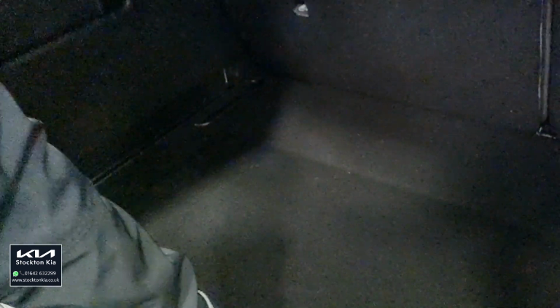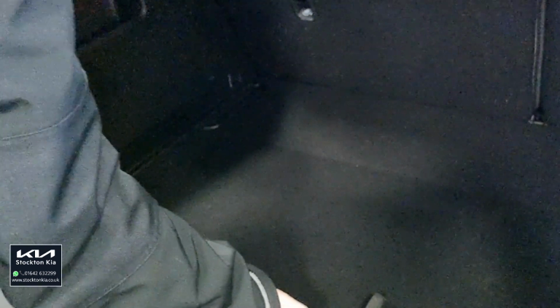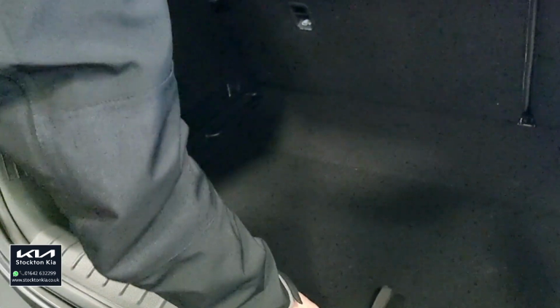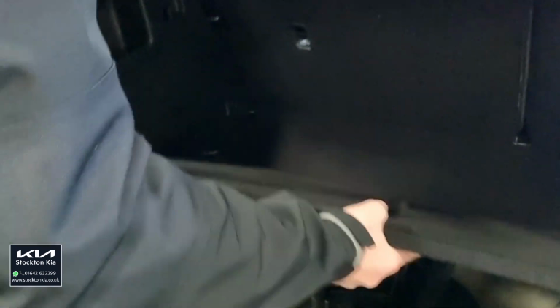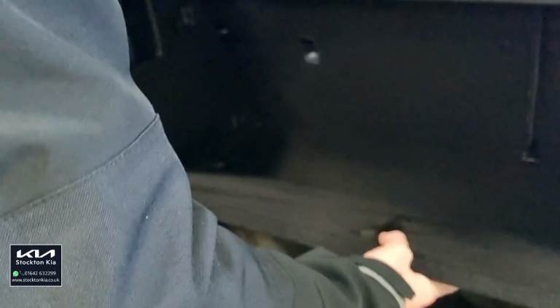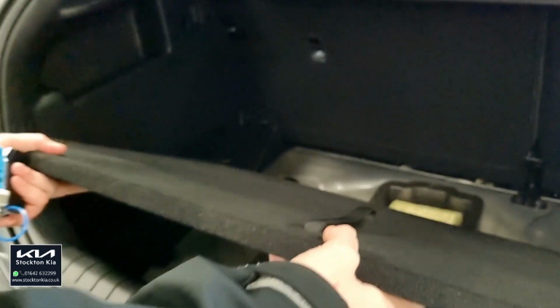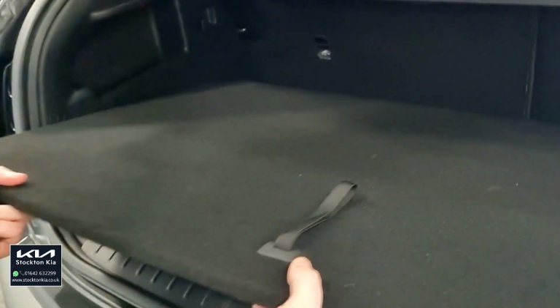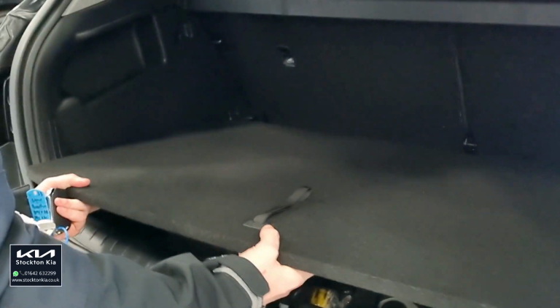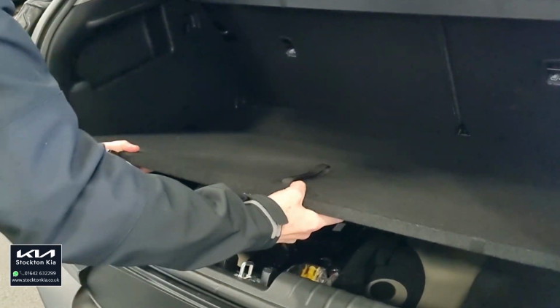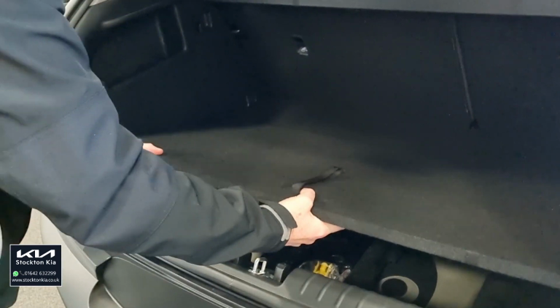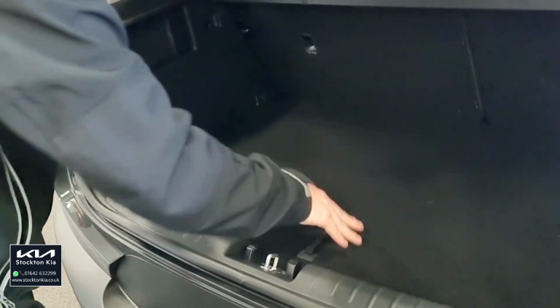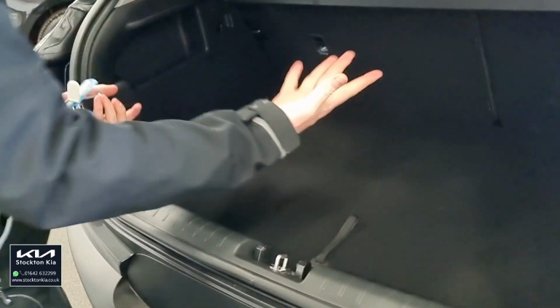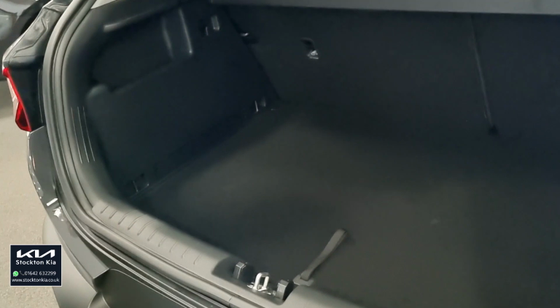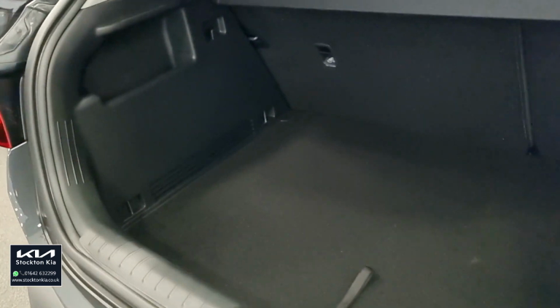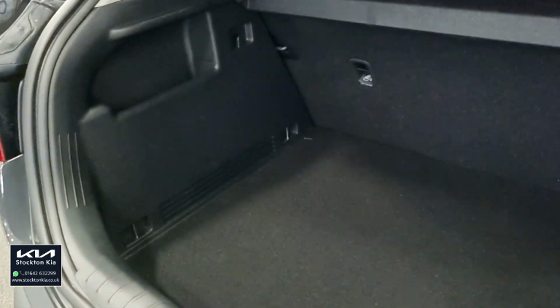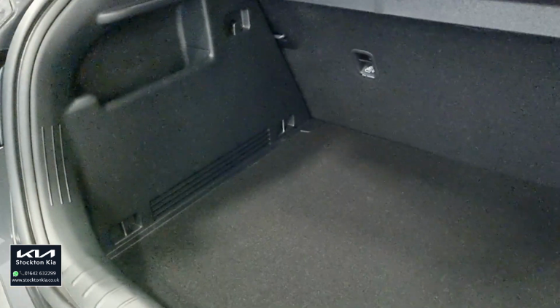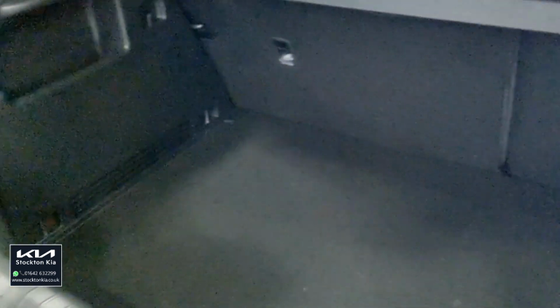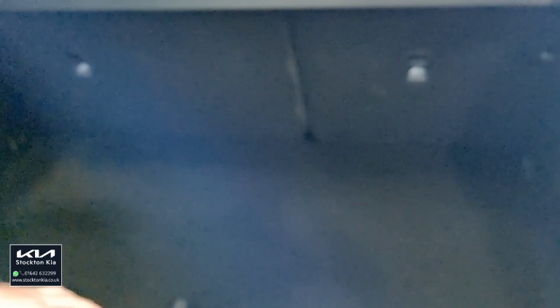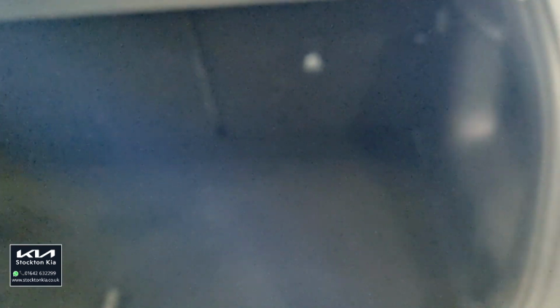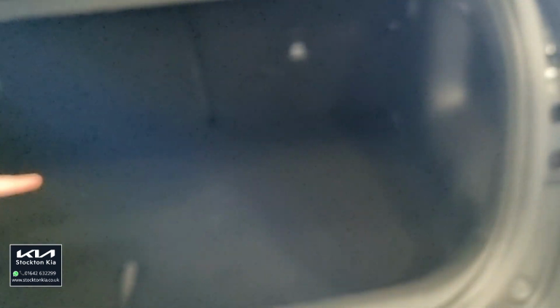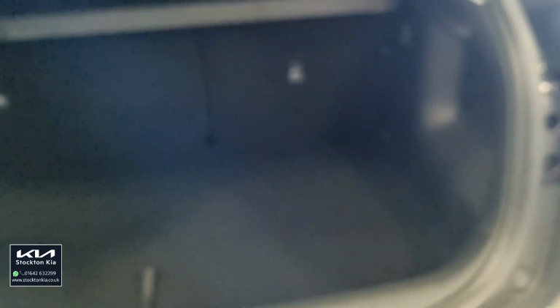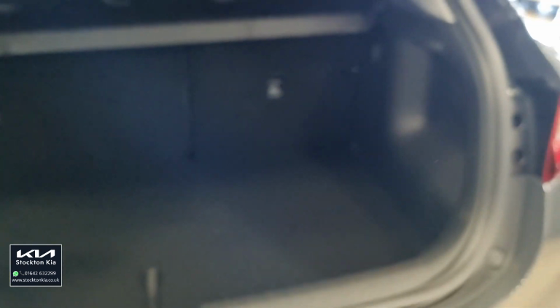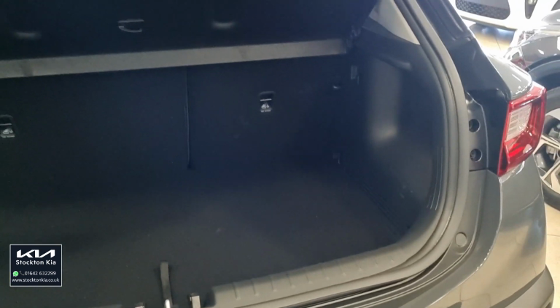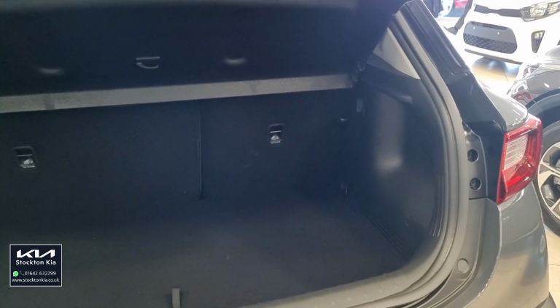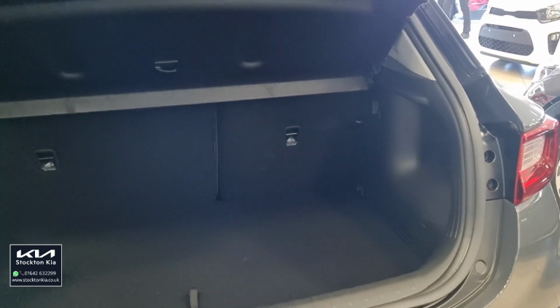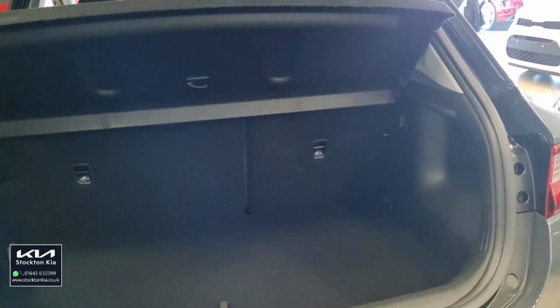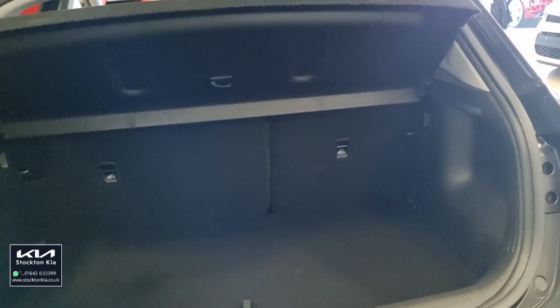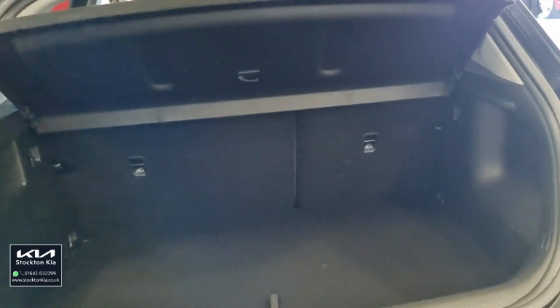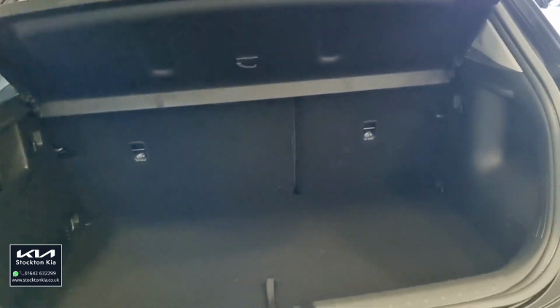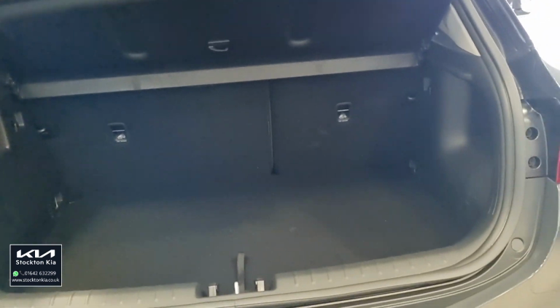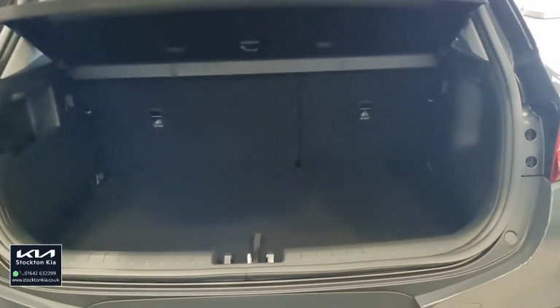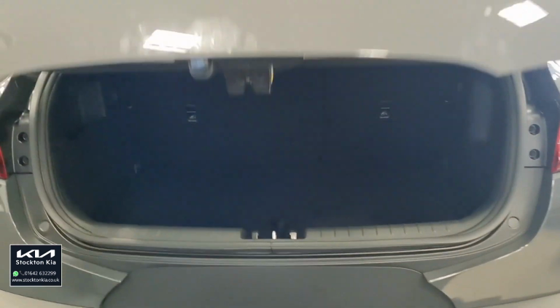I'm going to demonstrate how straightforward it is. Less than five seconds, you can raise the boot up. So there's a slight lip here but it brings everything up a bit more. So if you're wanting something with a bit more easy access, you've got that feature, you've got that option.